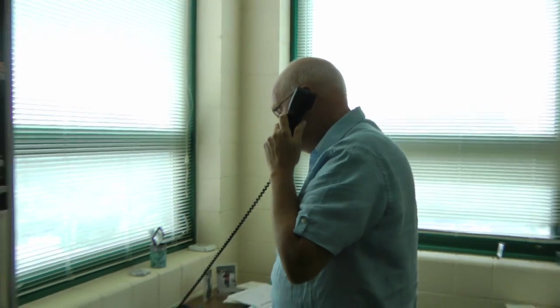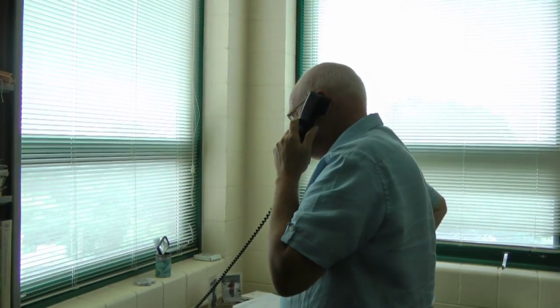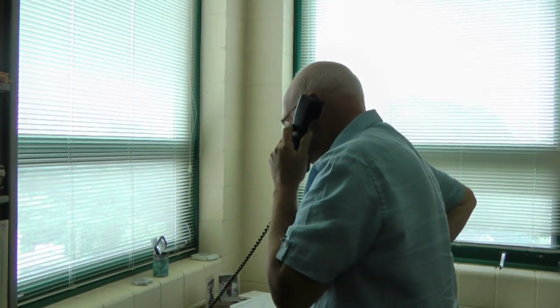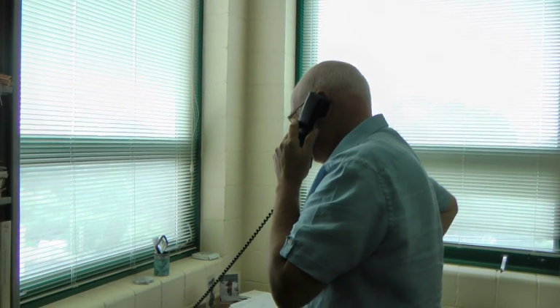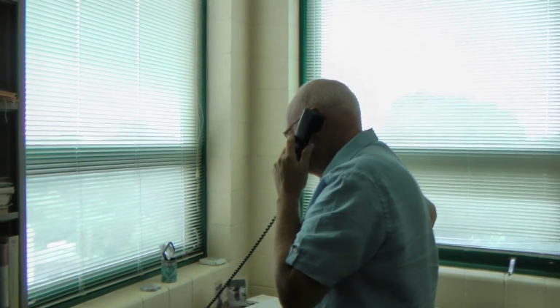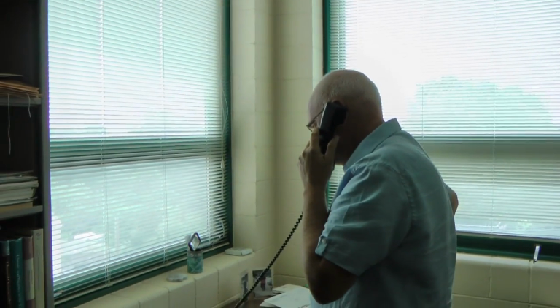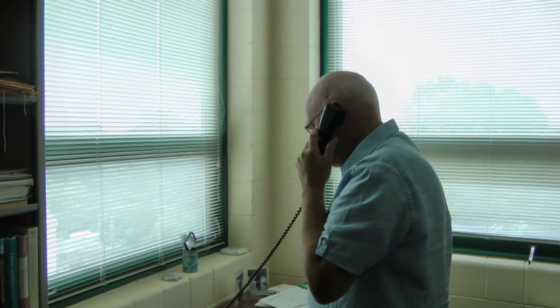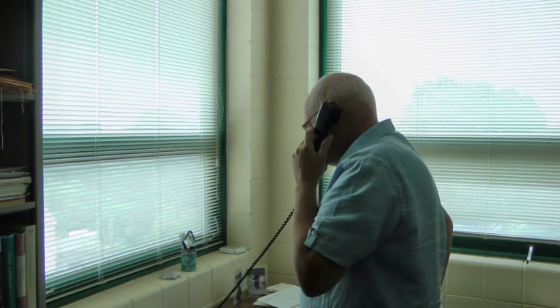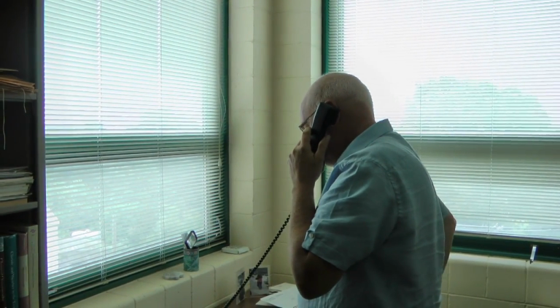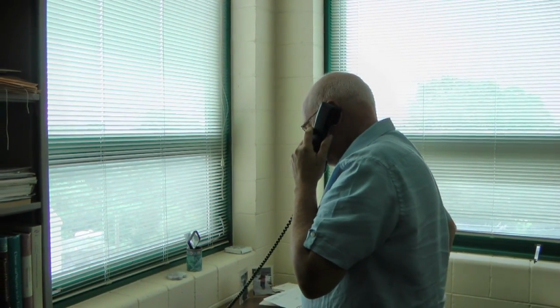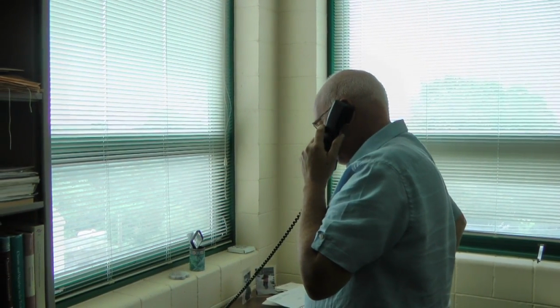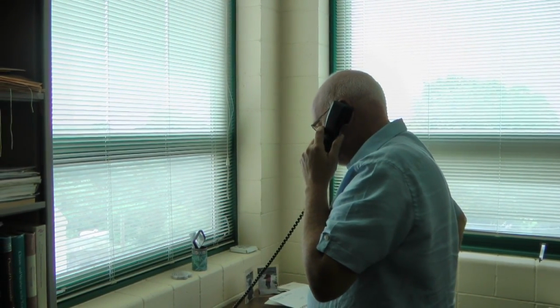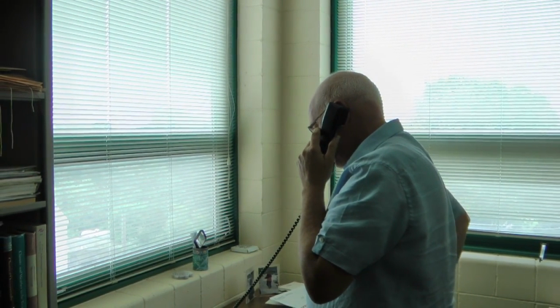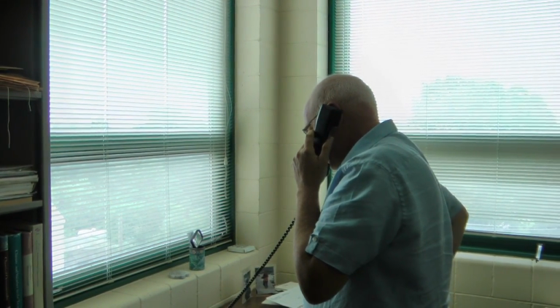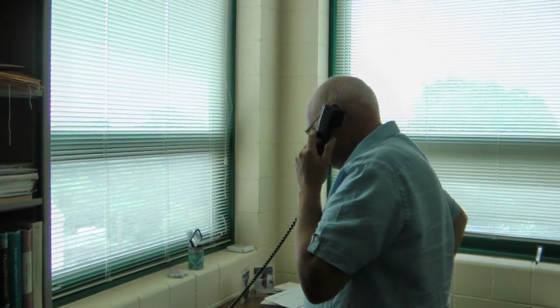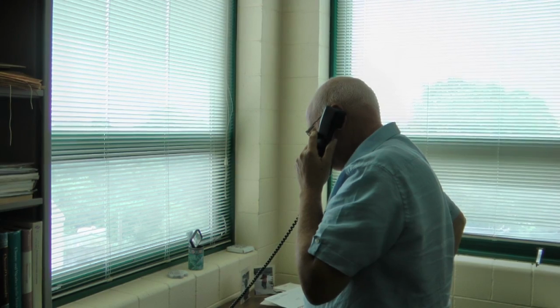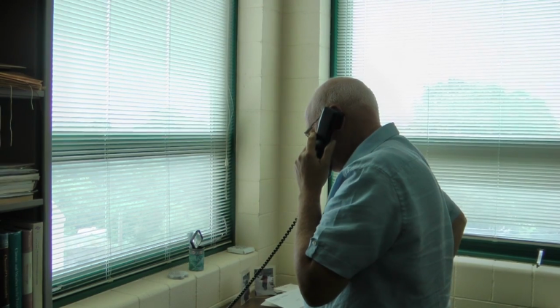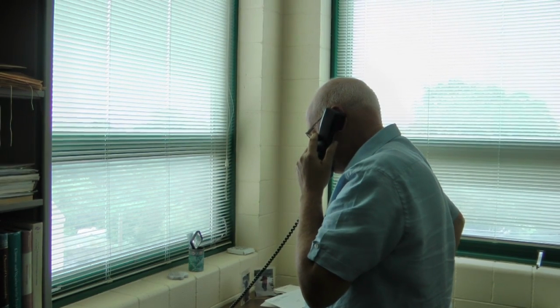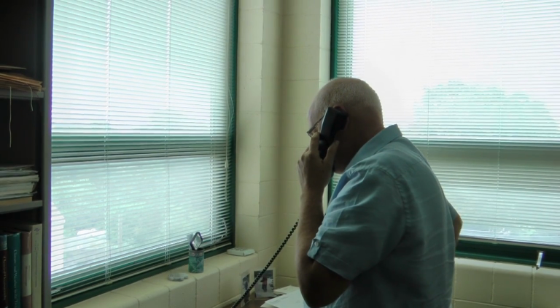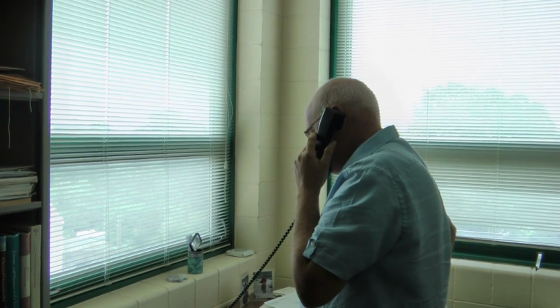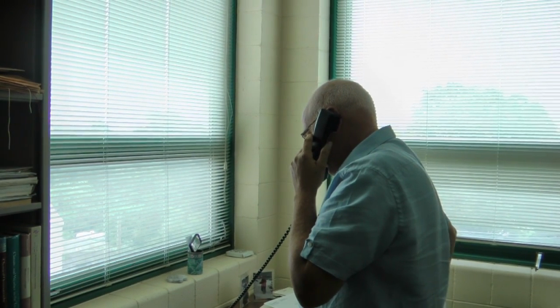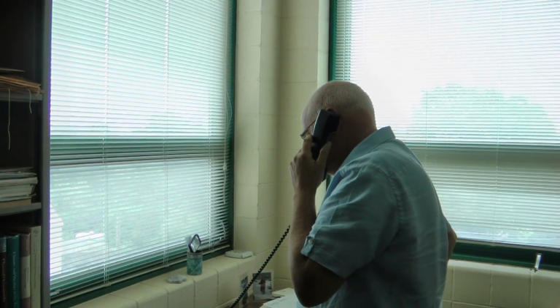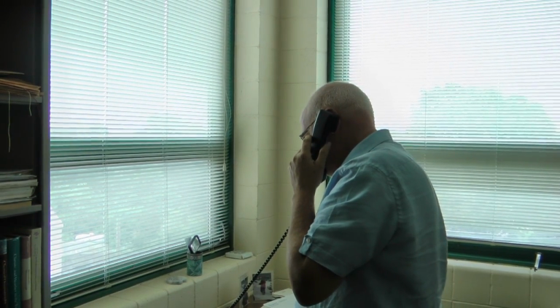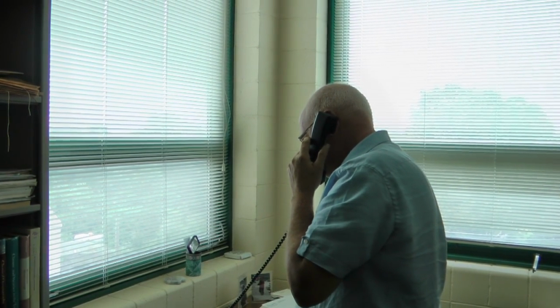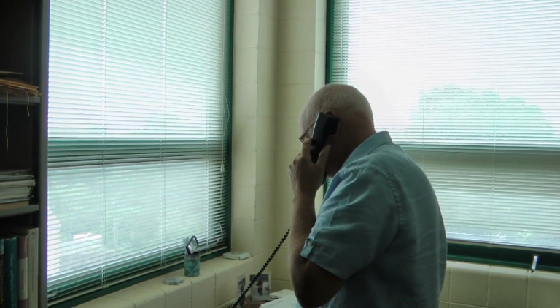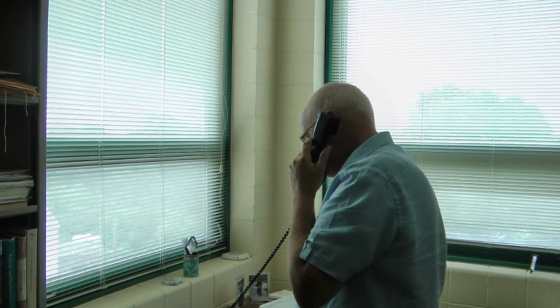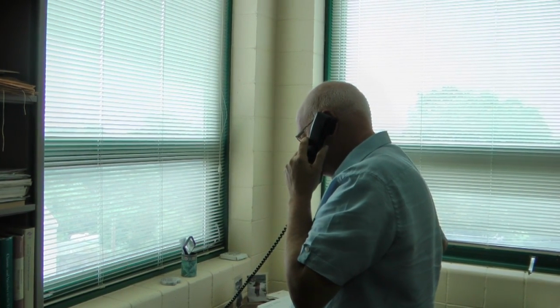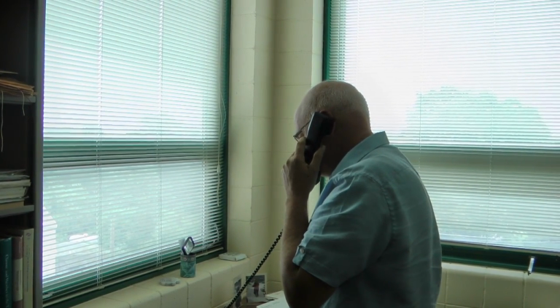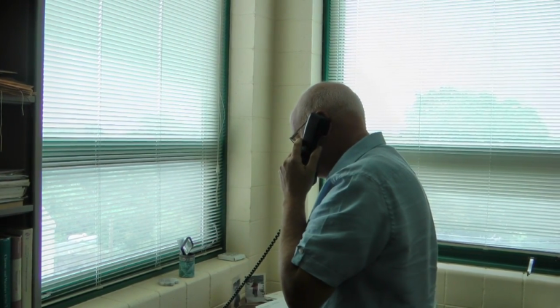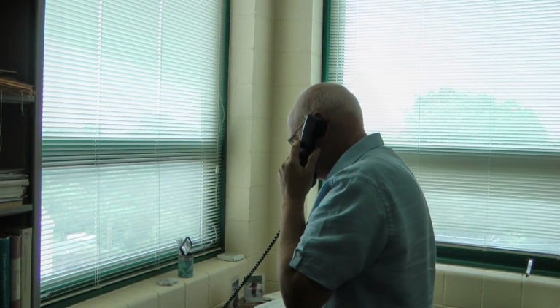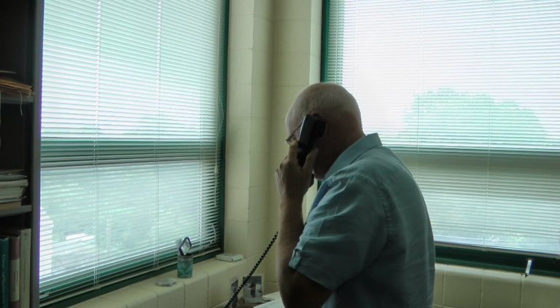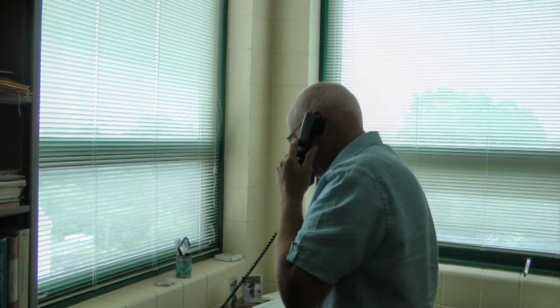Good morning. This is John Merrill at the Bay Campus. I'd like to do a balloon sounding at 9:30 a.m. from the Bay Campus south of the bridge. Thank you very much.